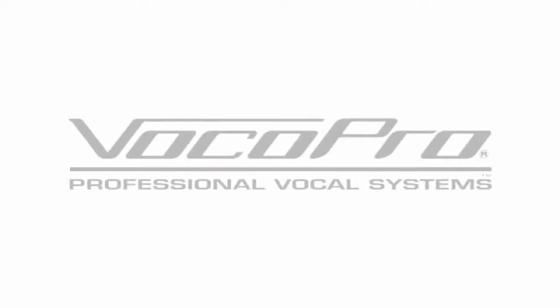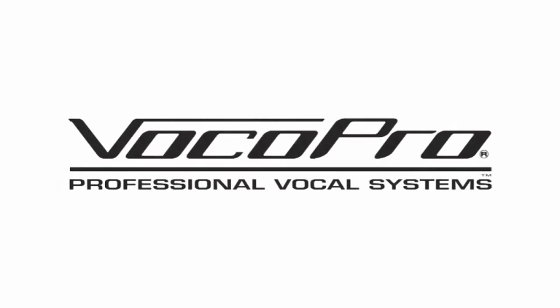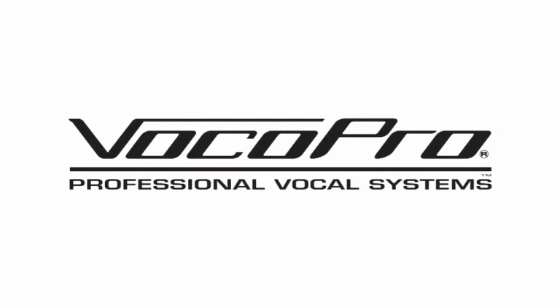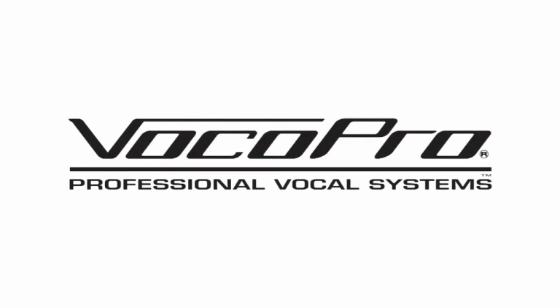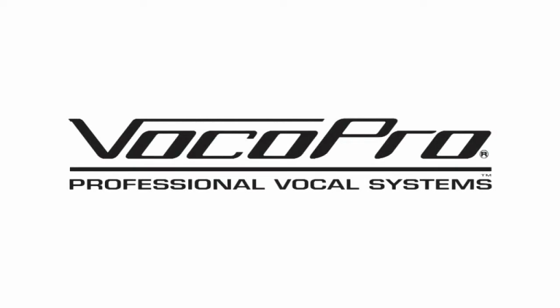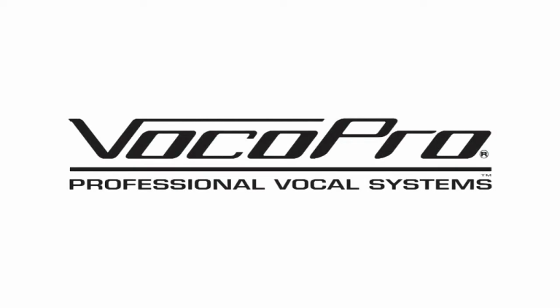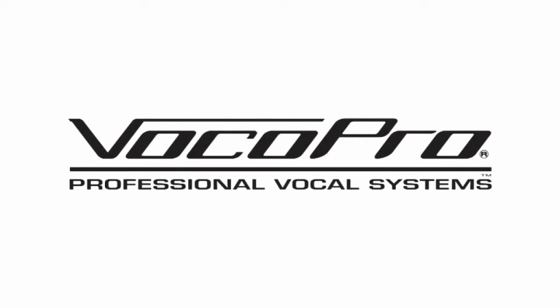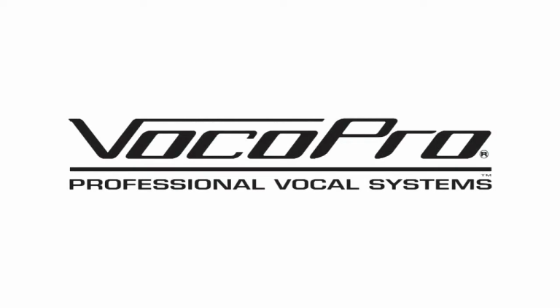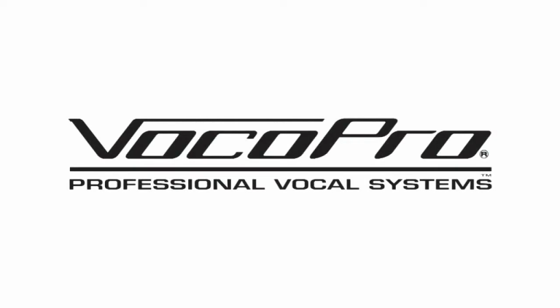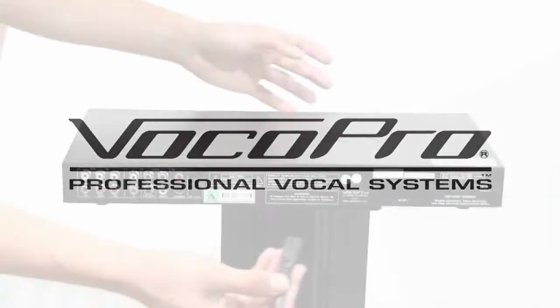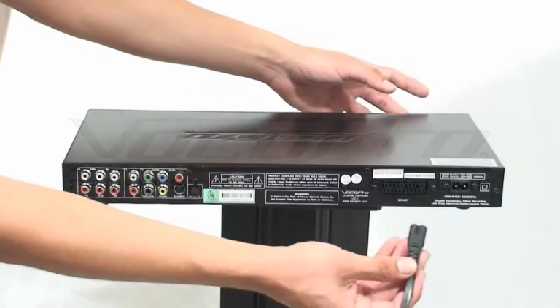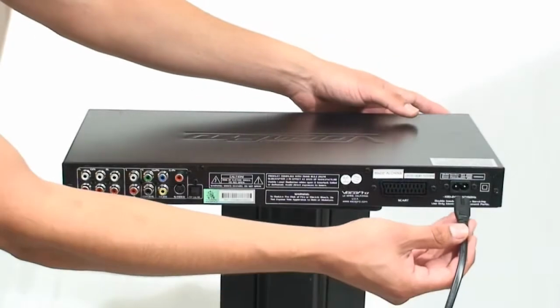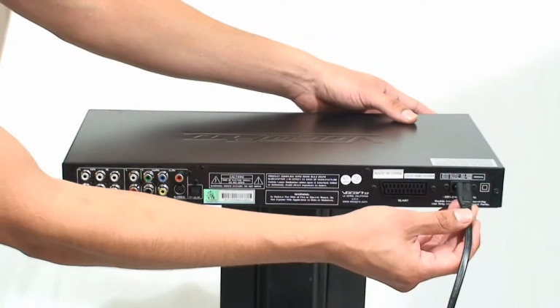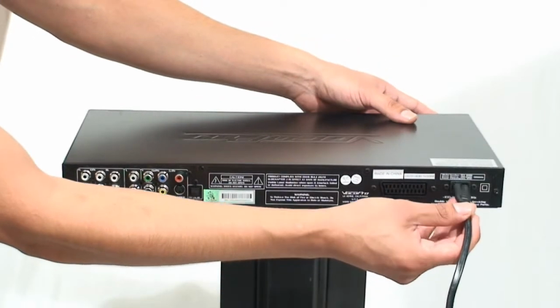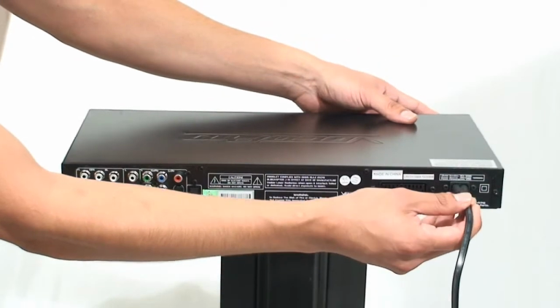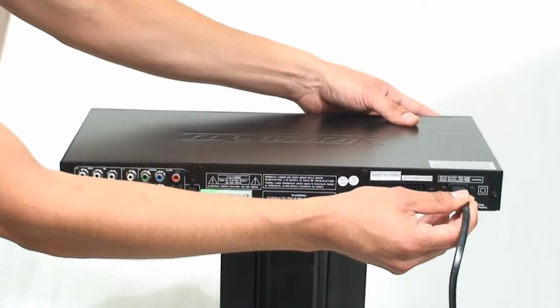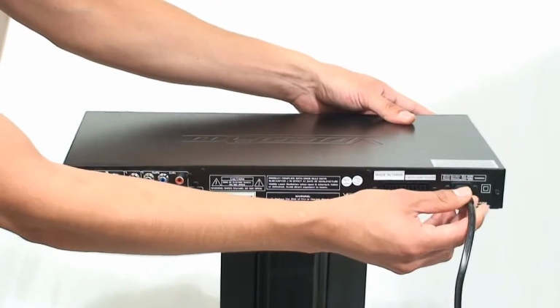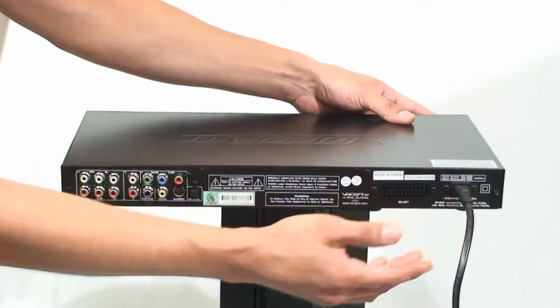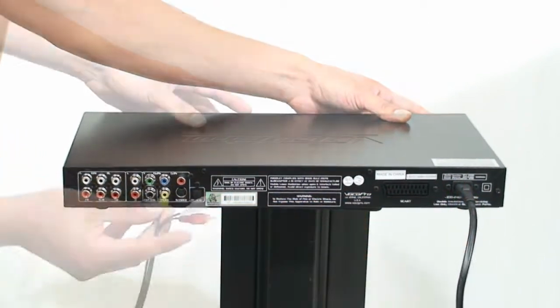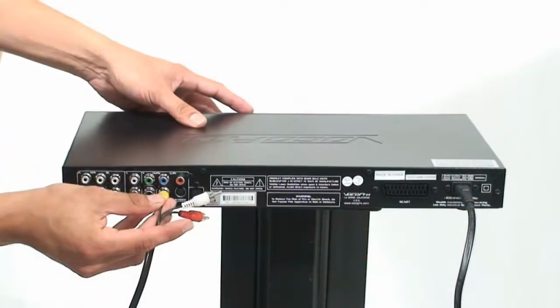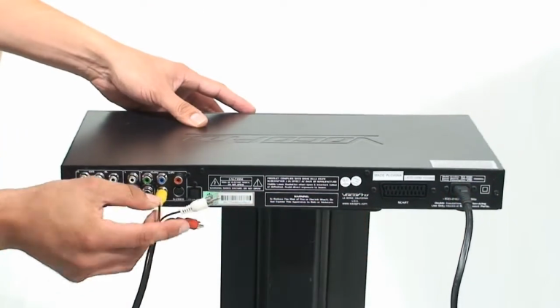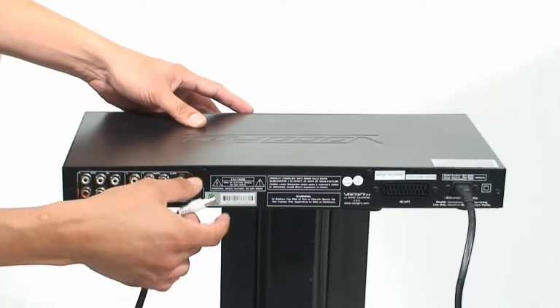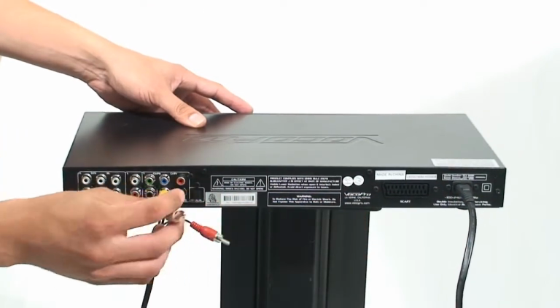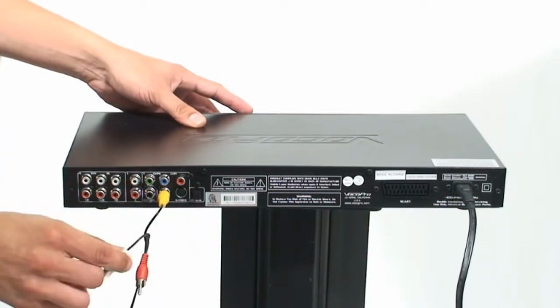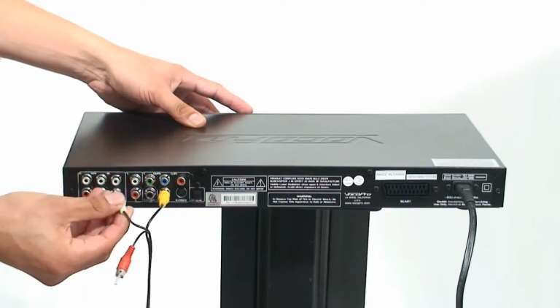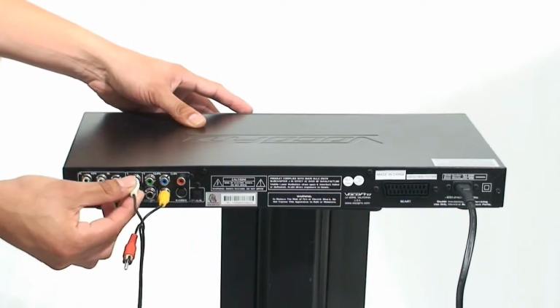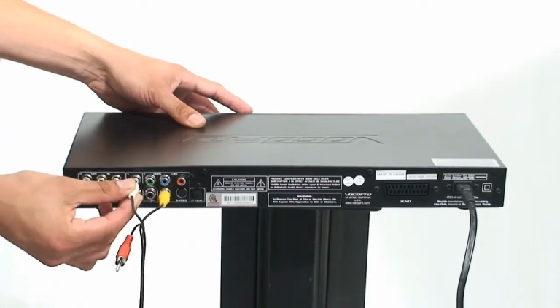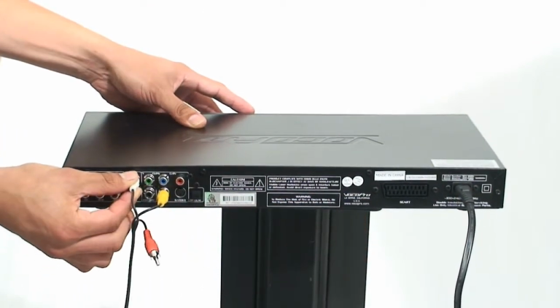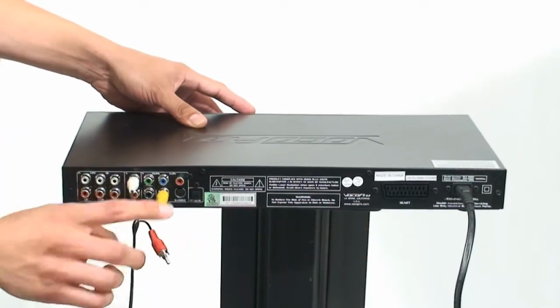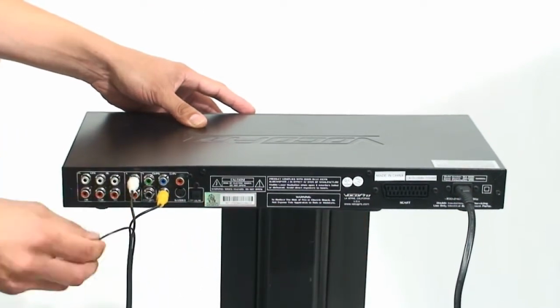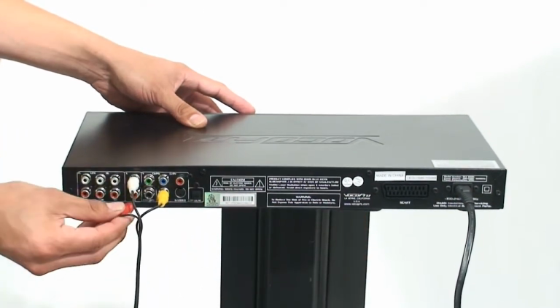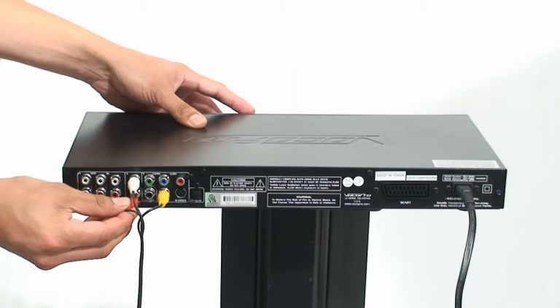Basic setup and care for the DVX-668K. To set up your player, attach the power cable to the unit. Attach the included RCA cables to the corresponding color-coded connectors.